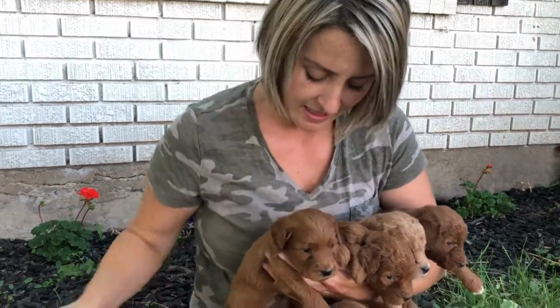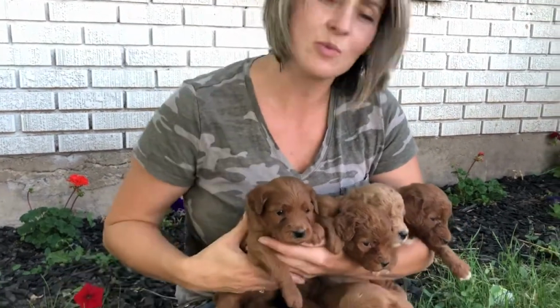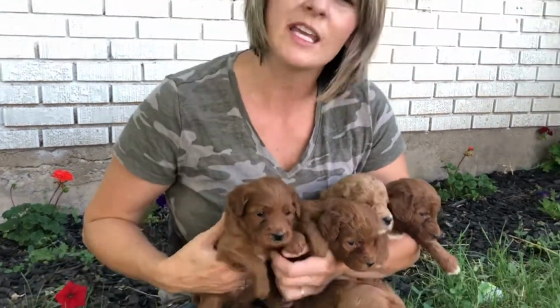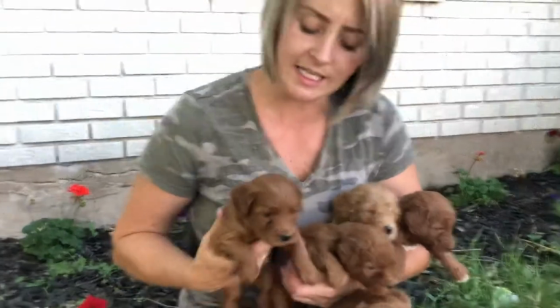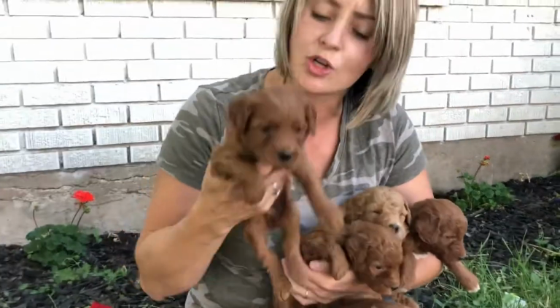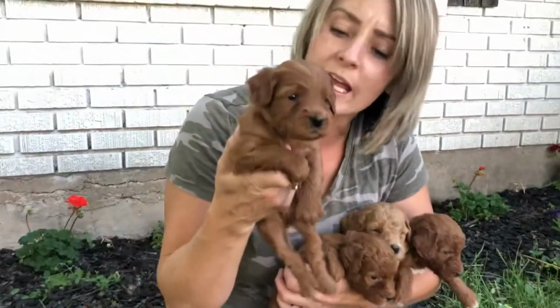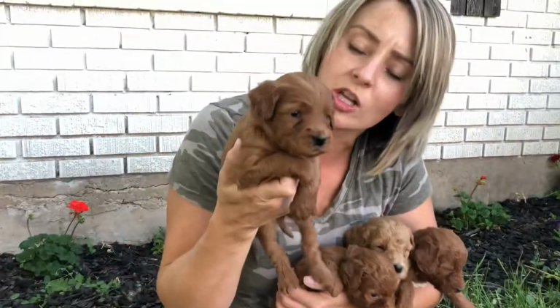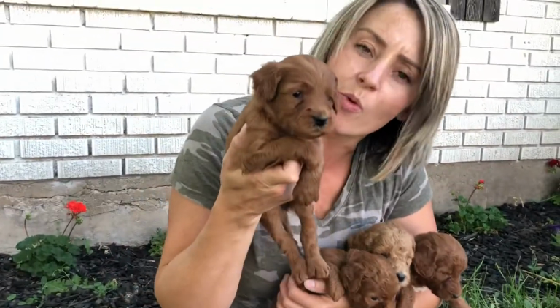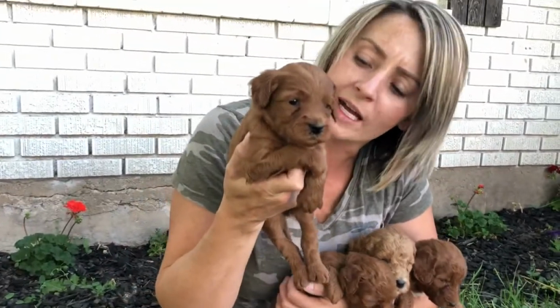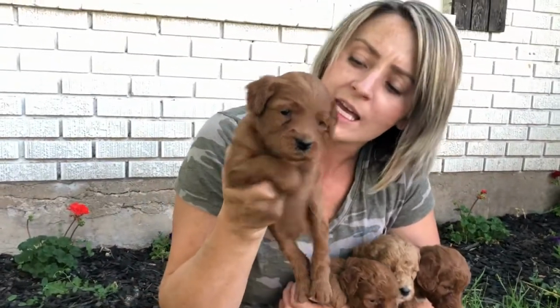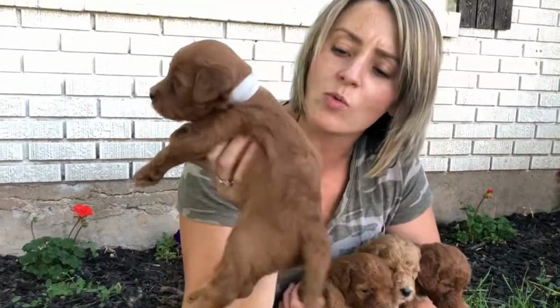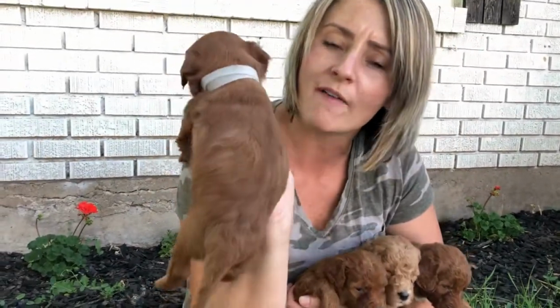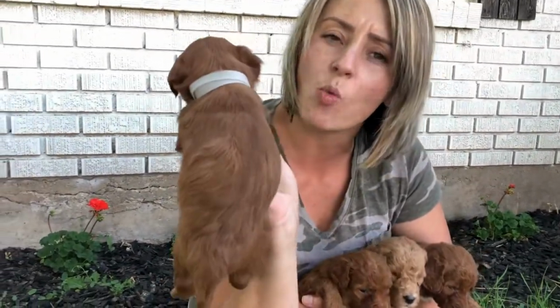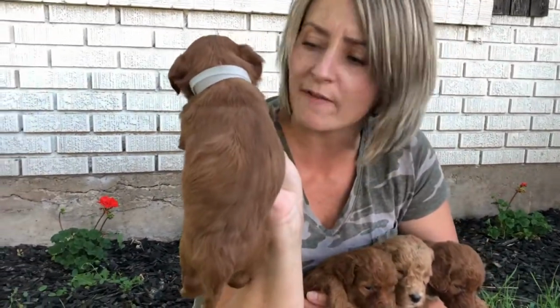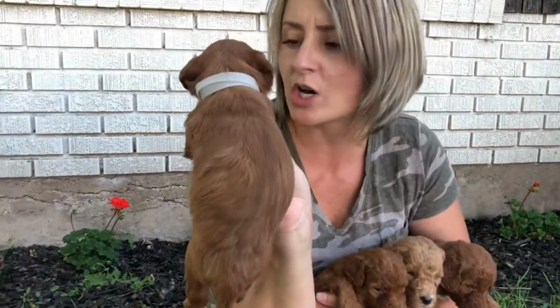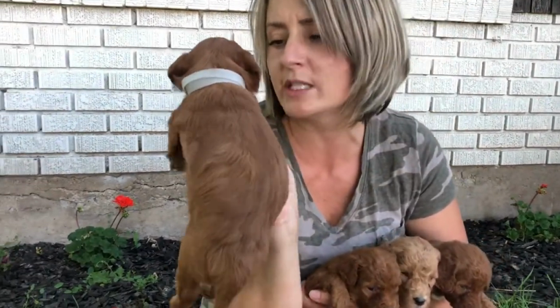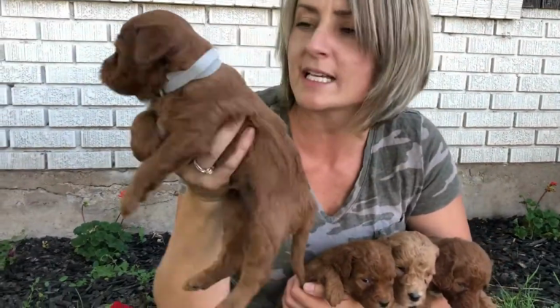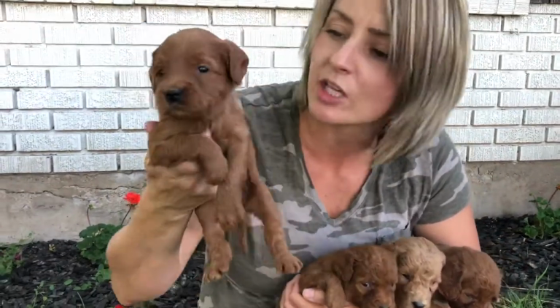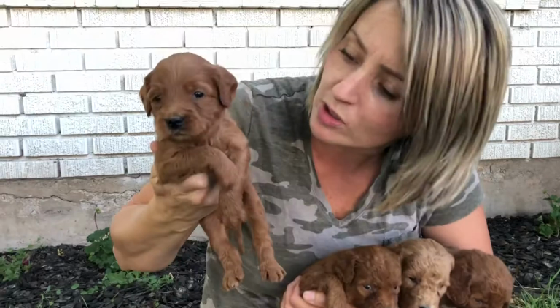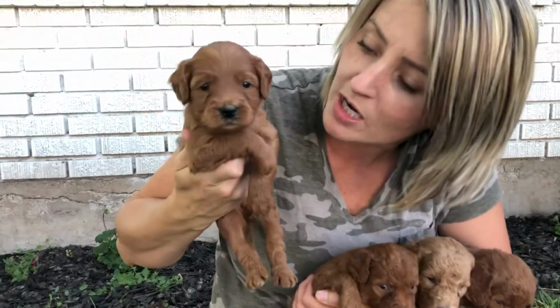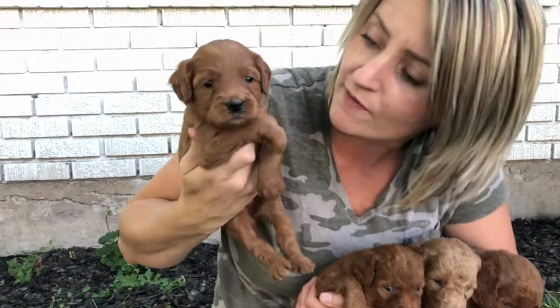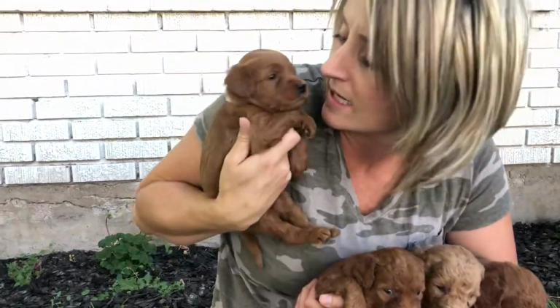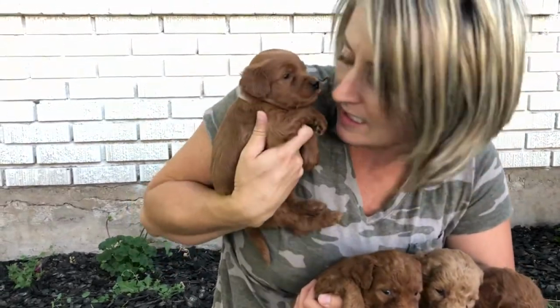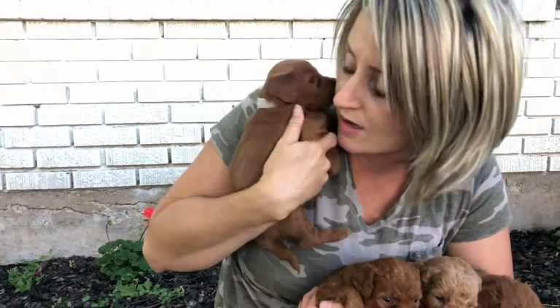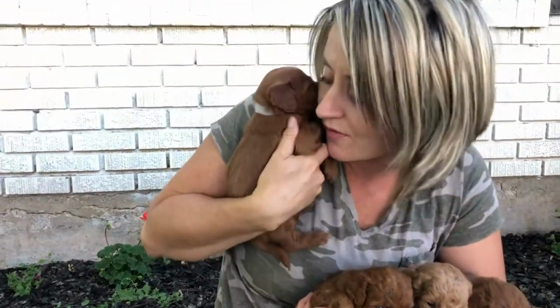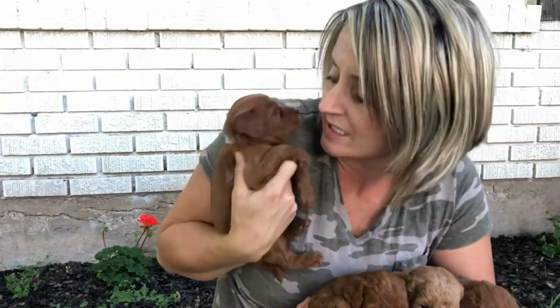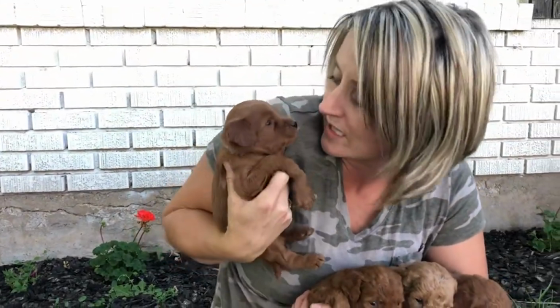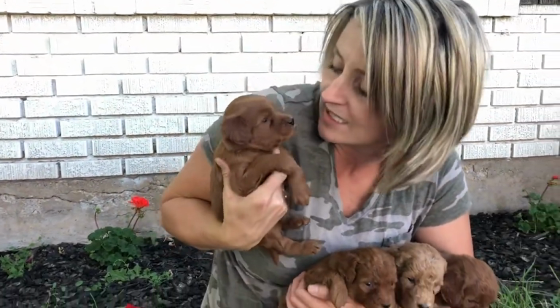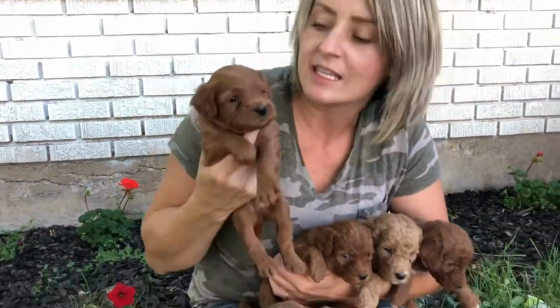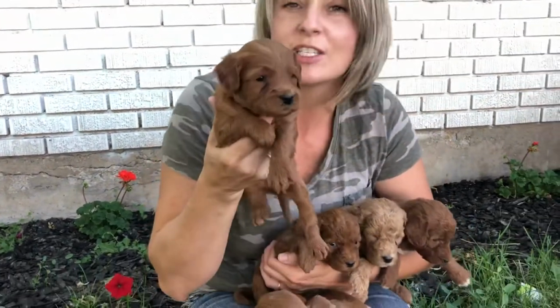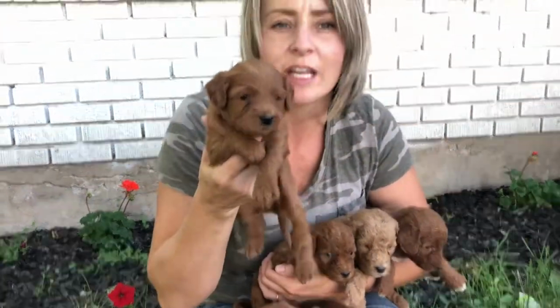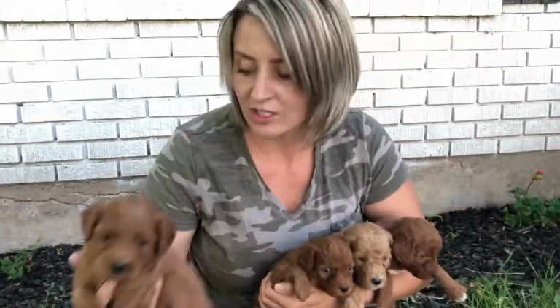This one is Gray Collar Boy. He will have a wavy coat. He has that cute little boxy face. He is also very sweet. This is Gray Collar.